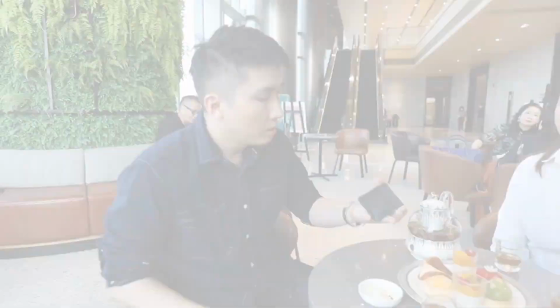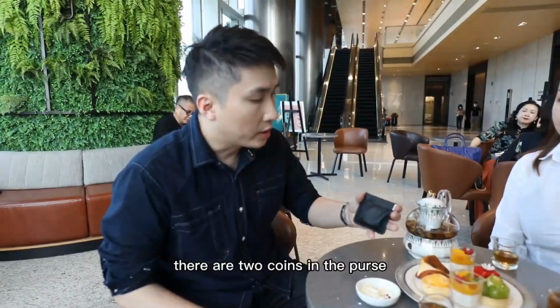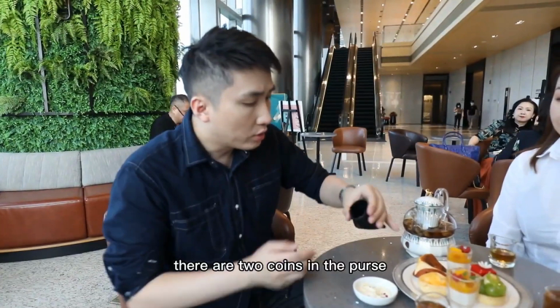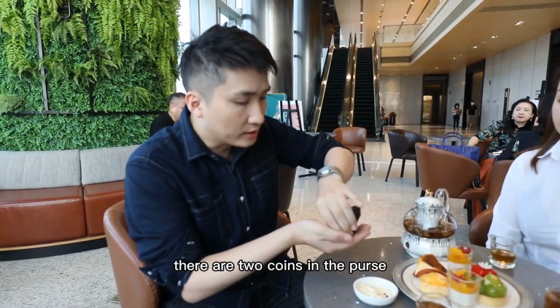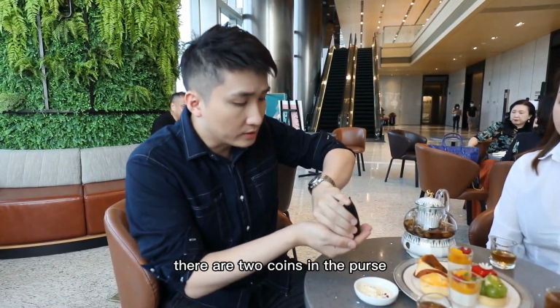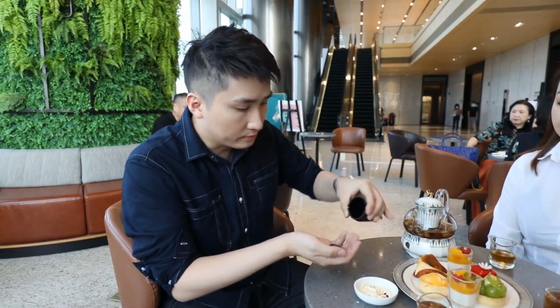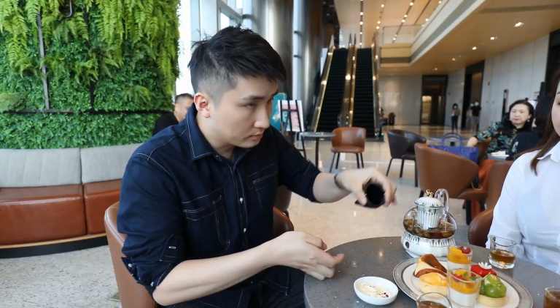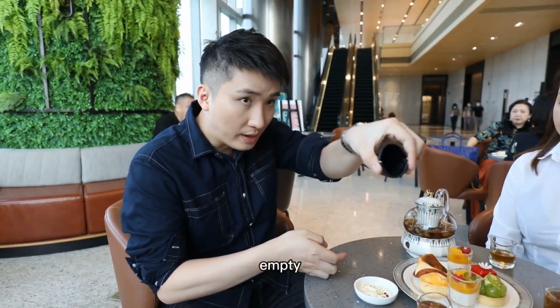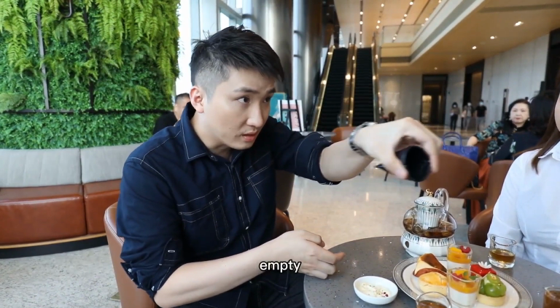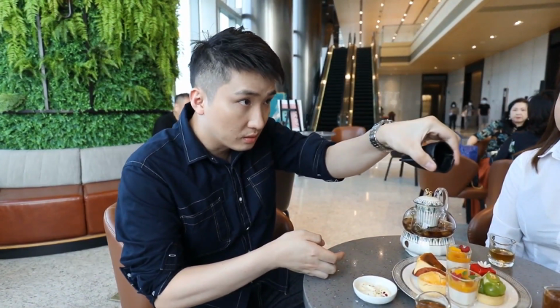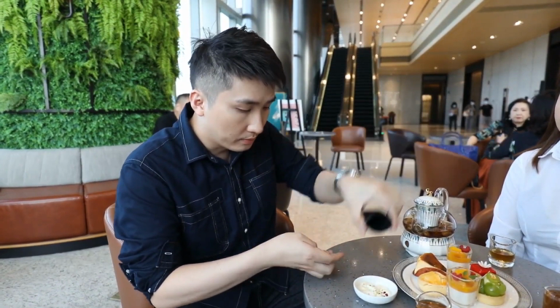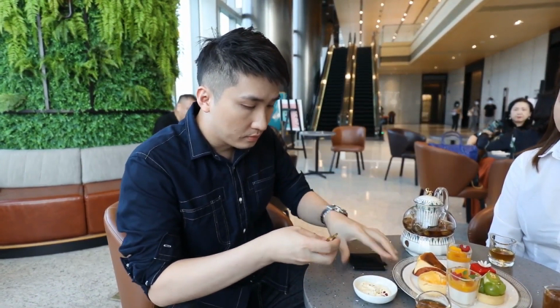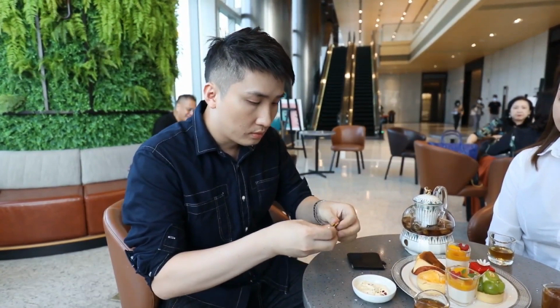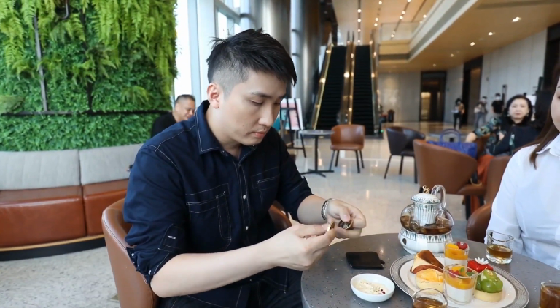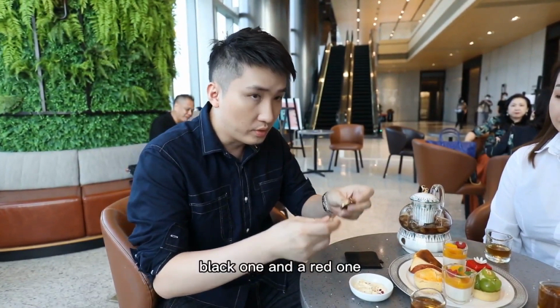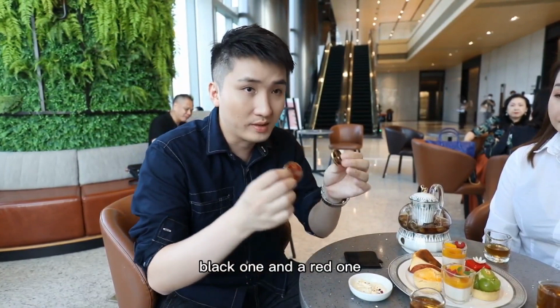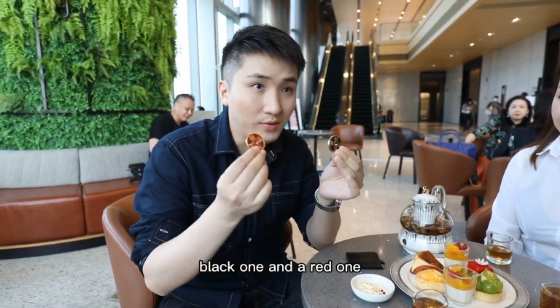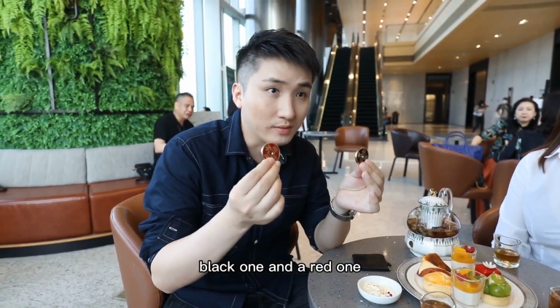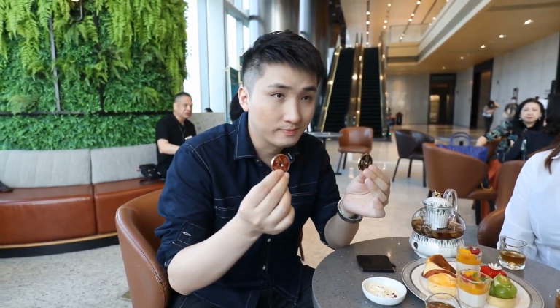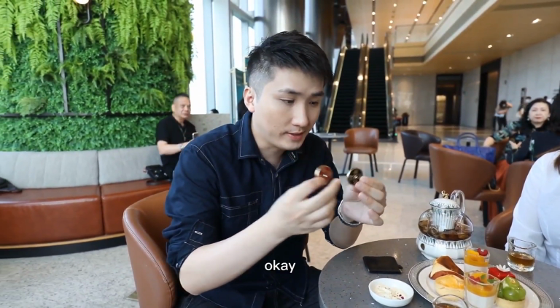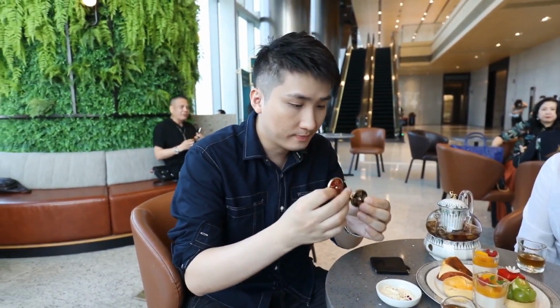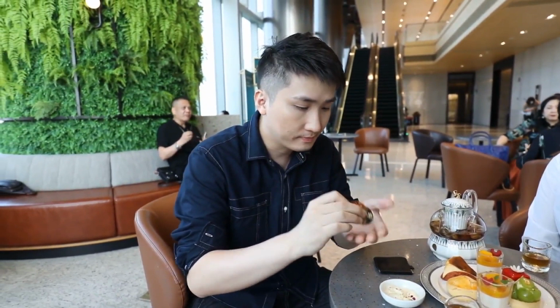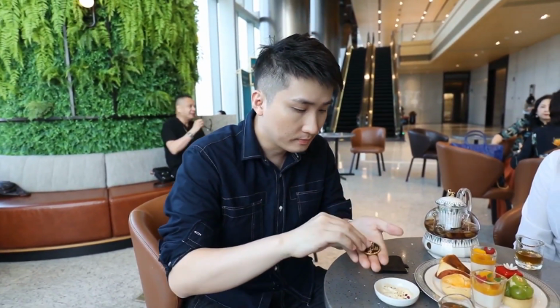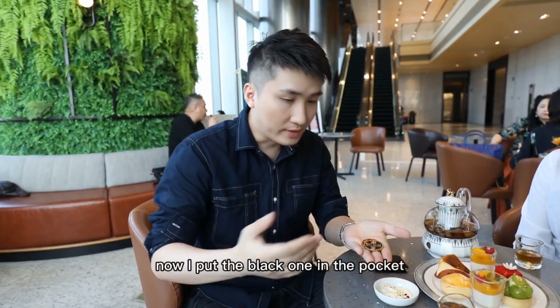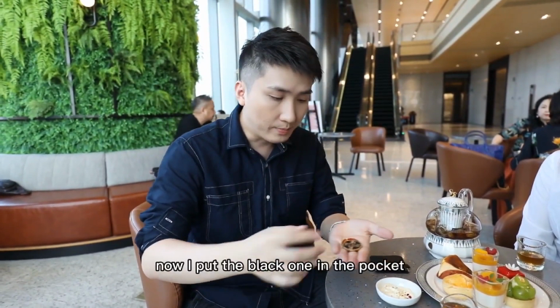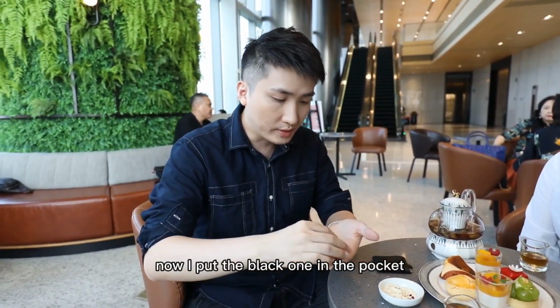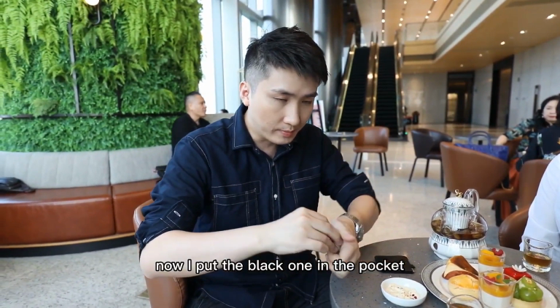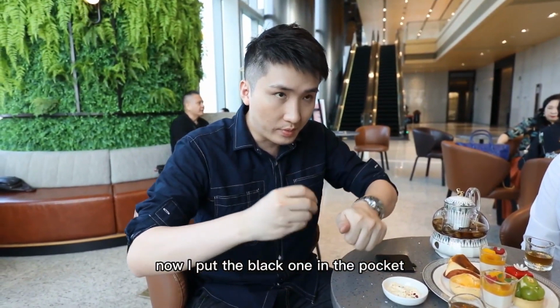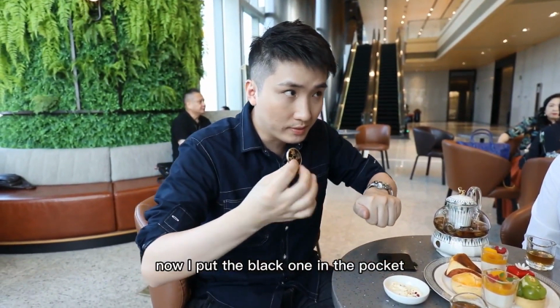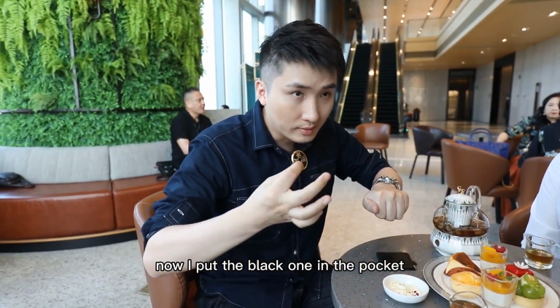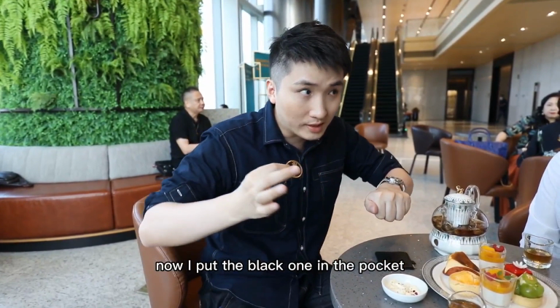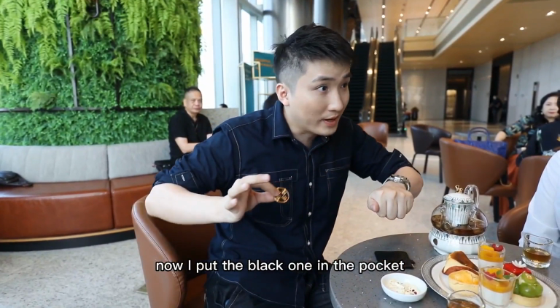There are two coins in the purse — empty. A red one and another red one. Now I put the red one in the pocket.